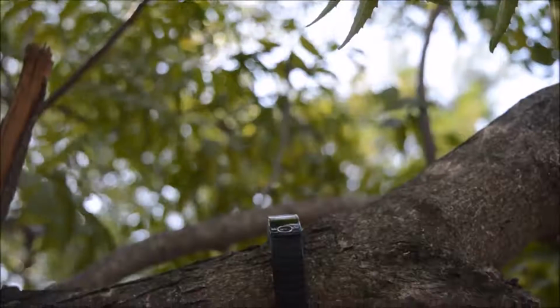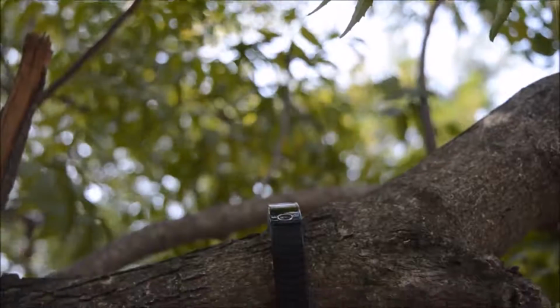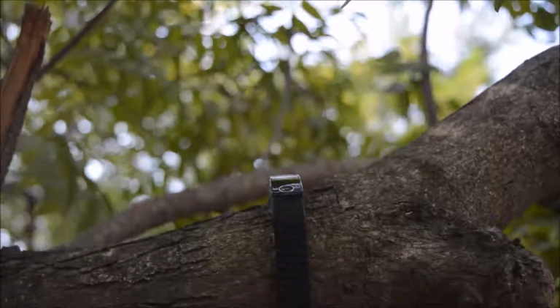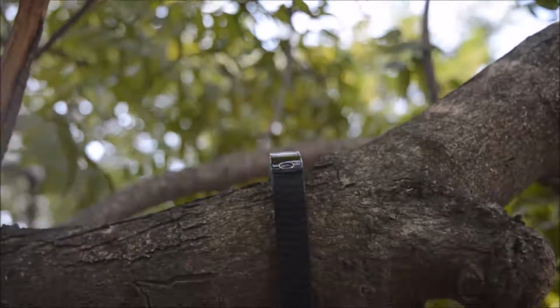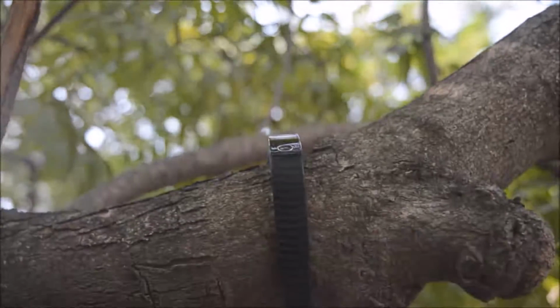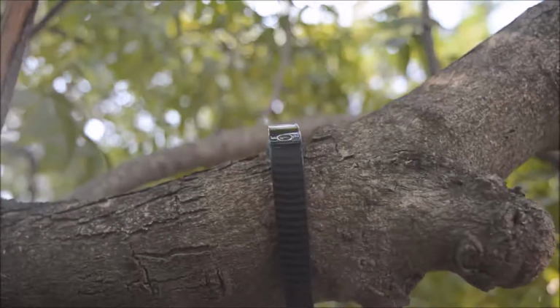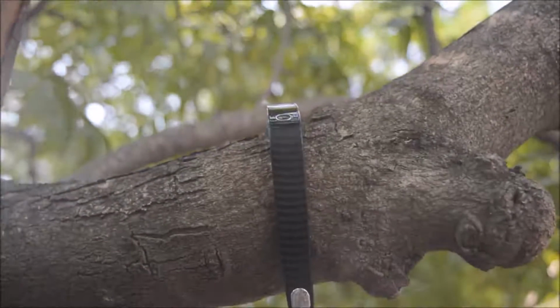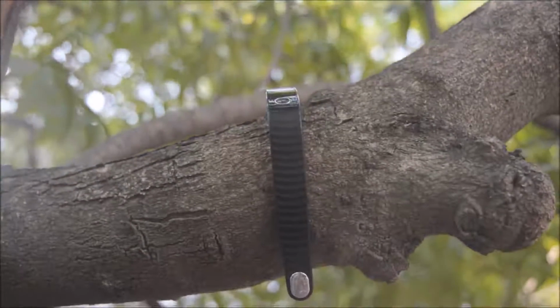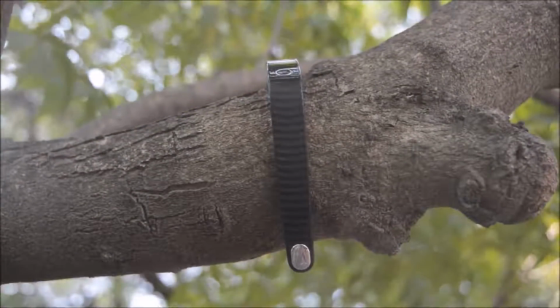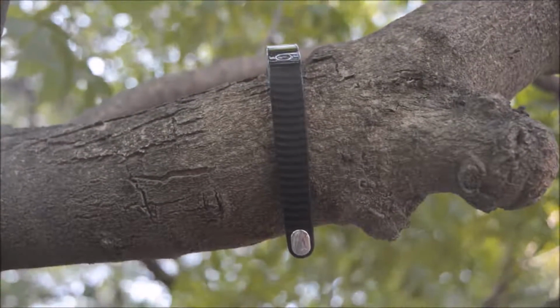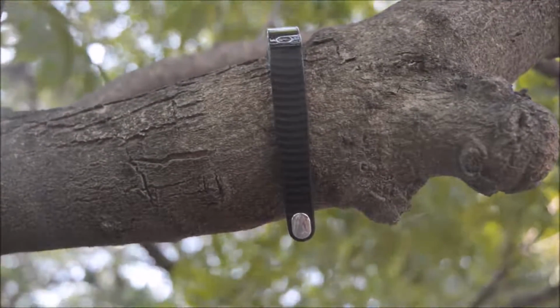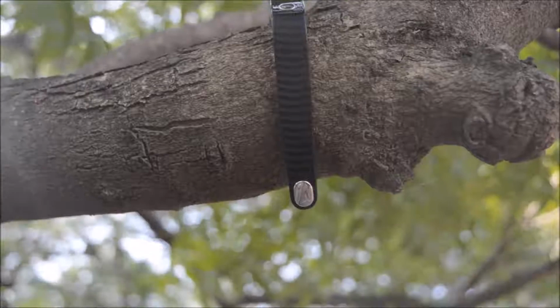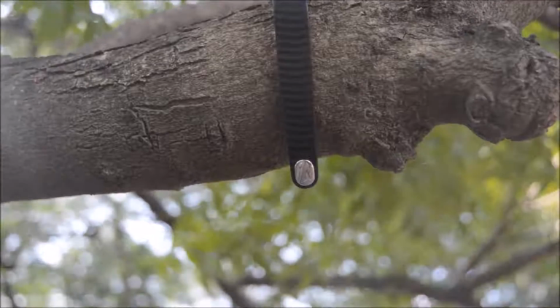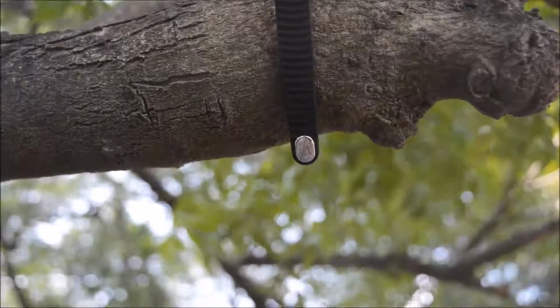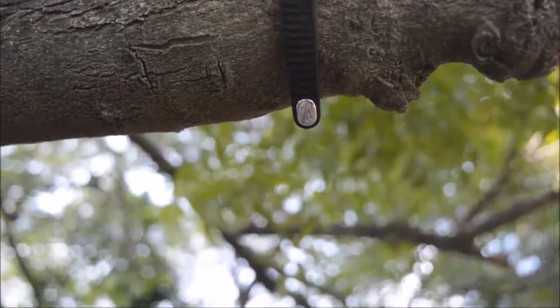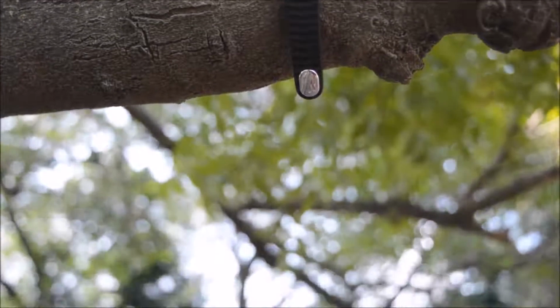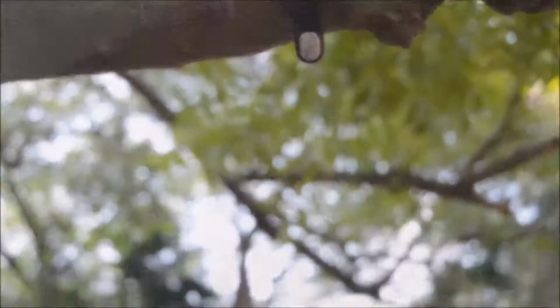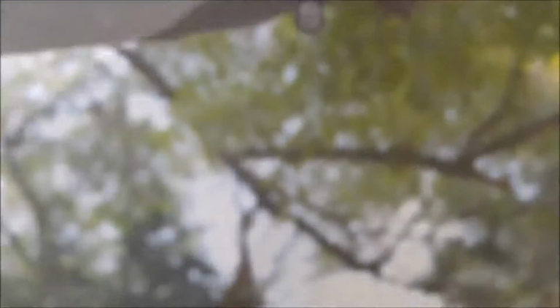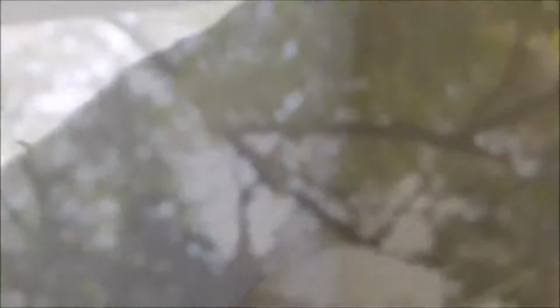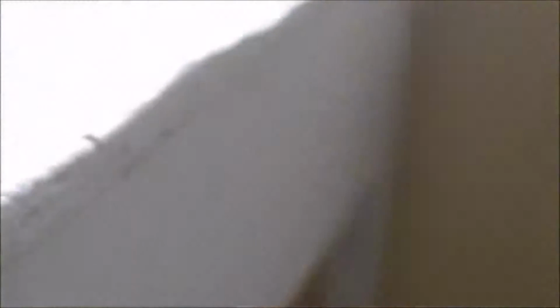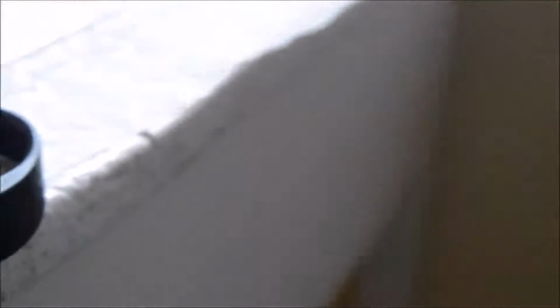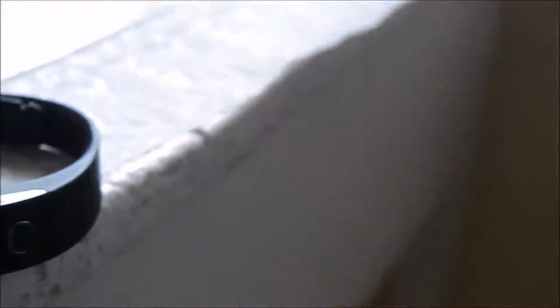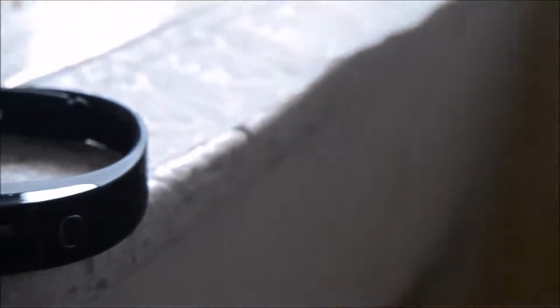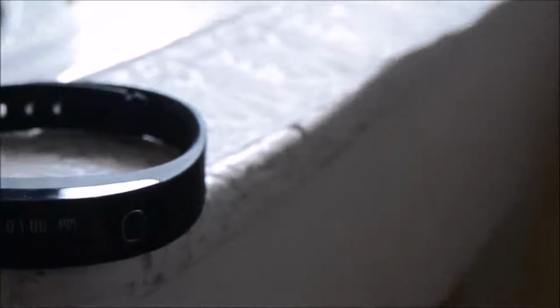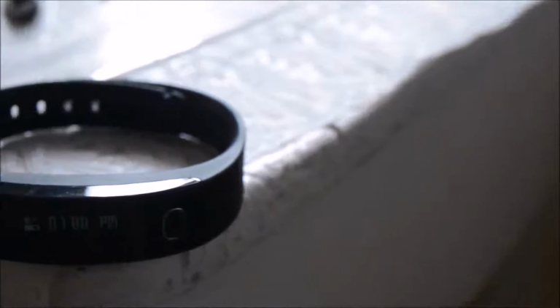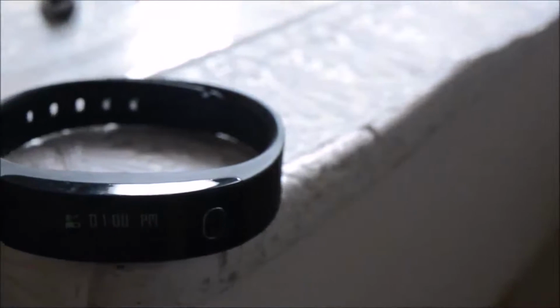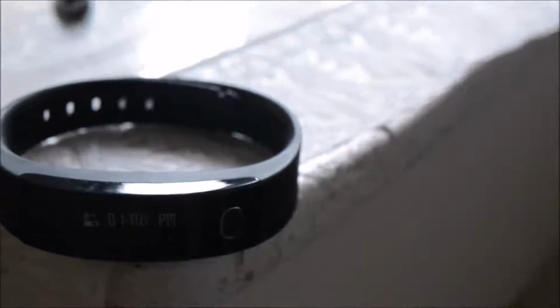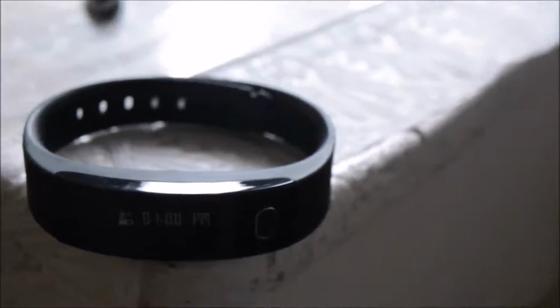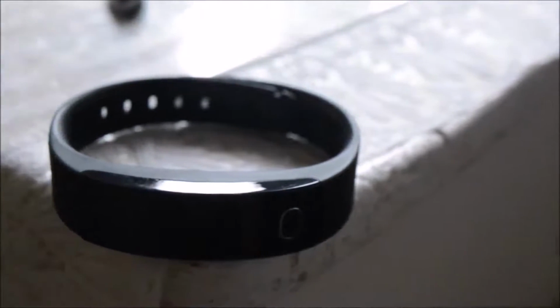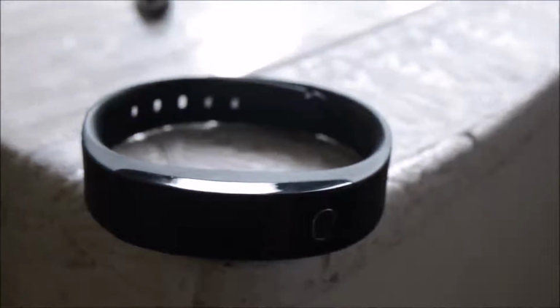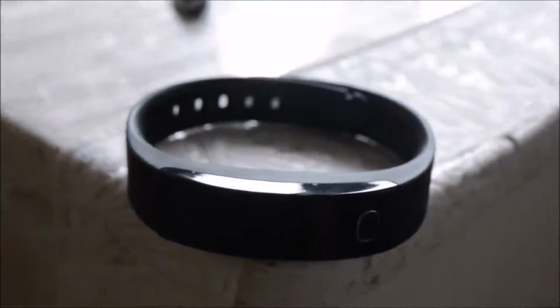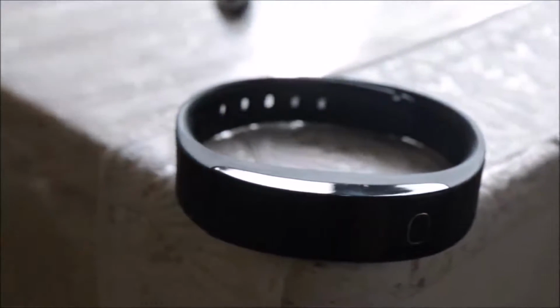Well, it doesn't get awesome when you get a smart band at a very cheap price, rather it gets so awesome when you get a good band at a very good price. Ladies and gentlemen, let me introduce you to the Intex FitRest.